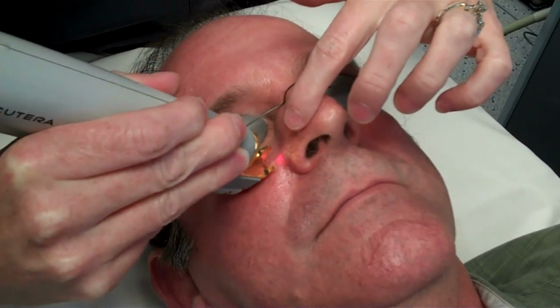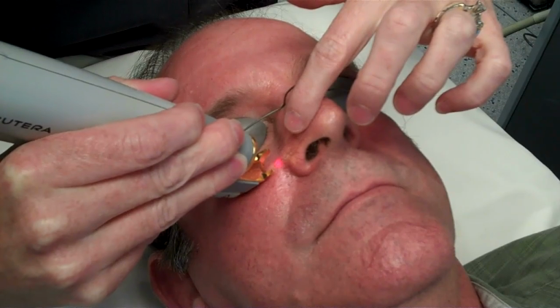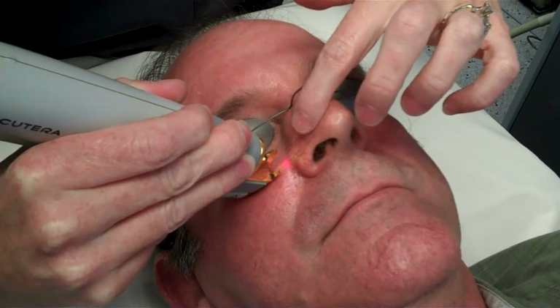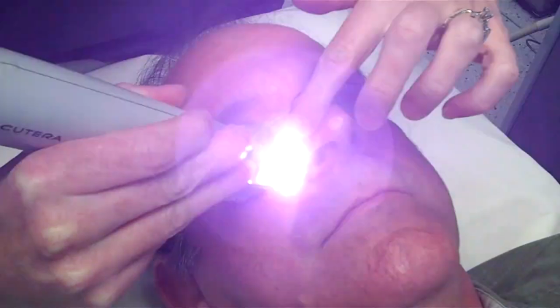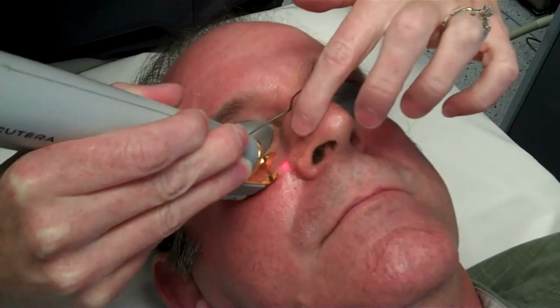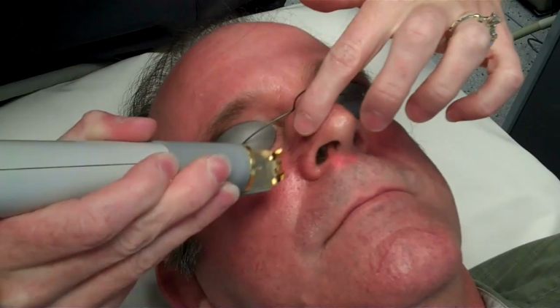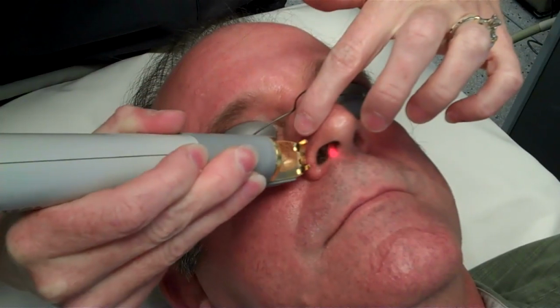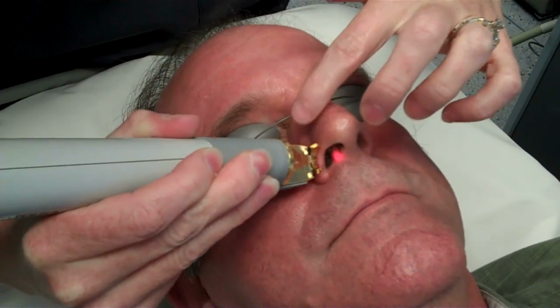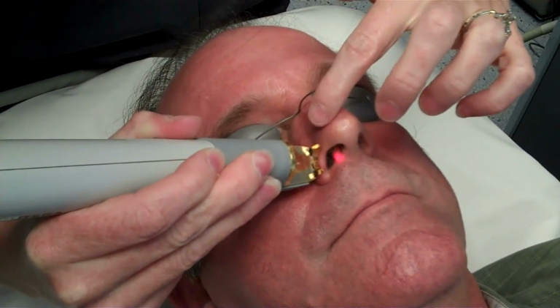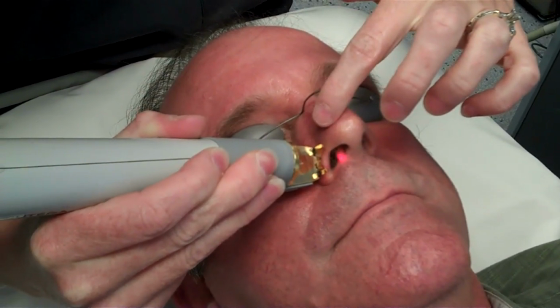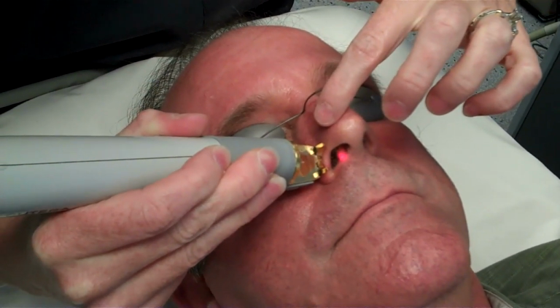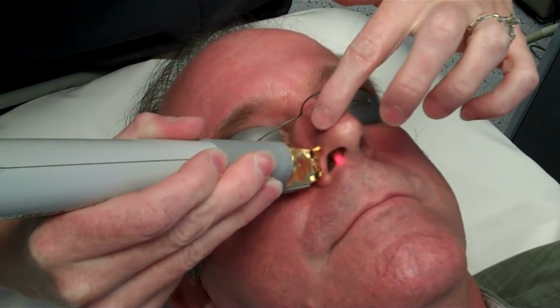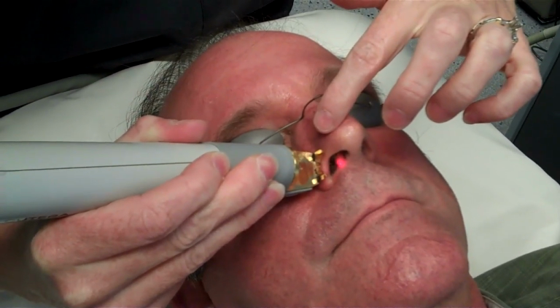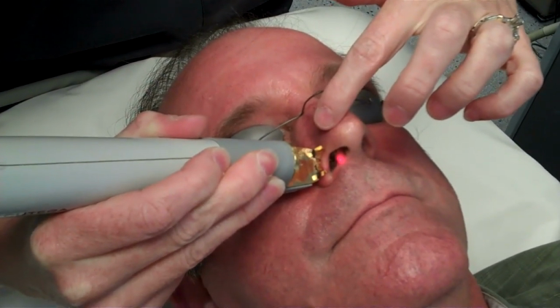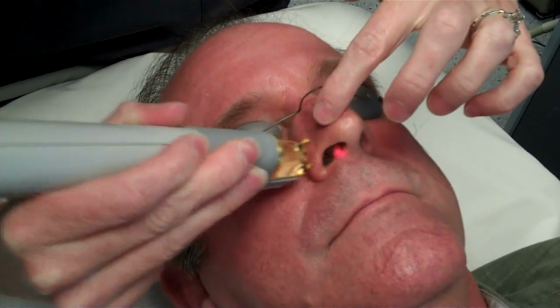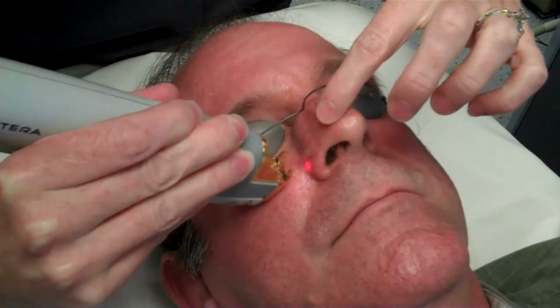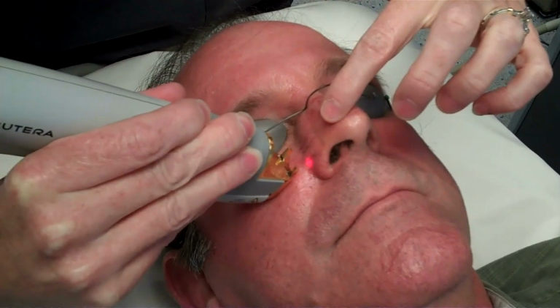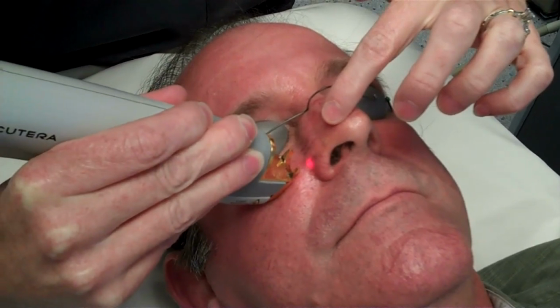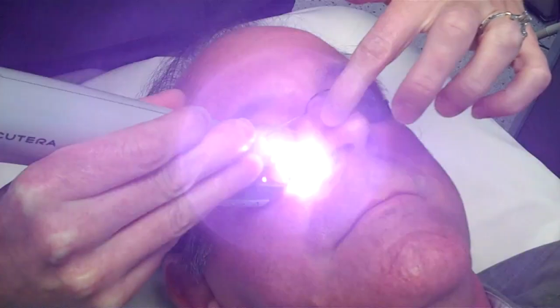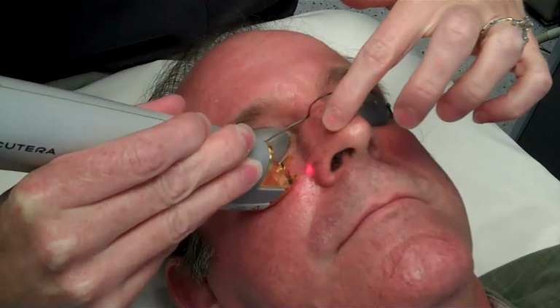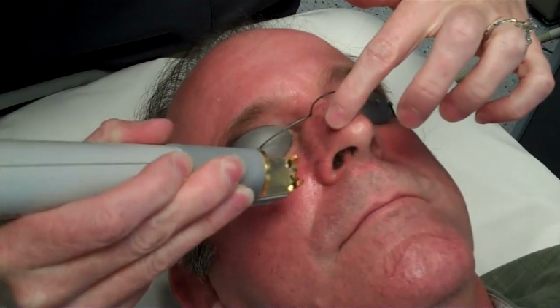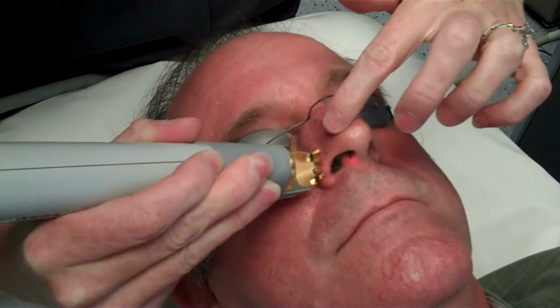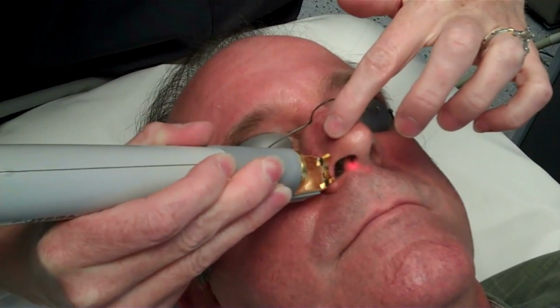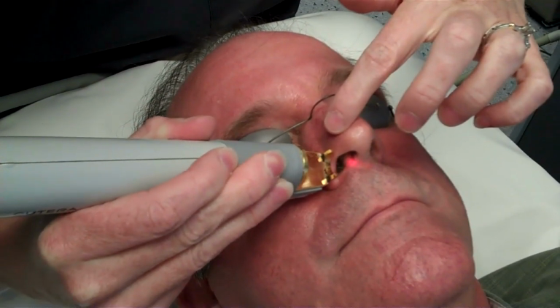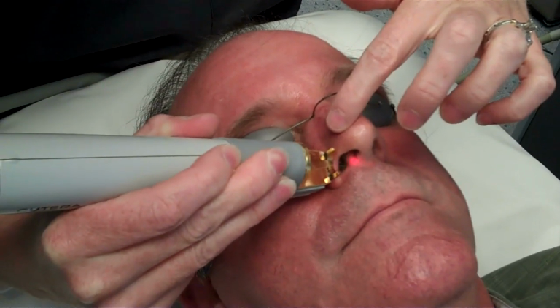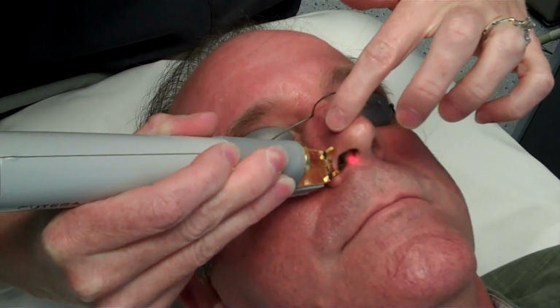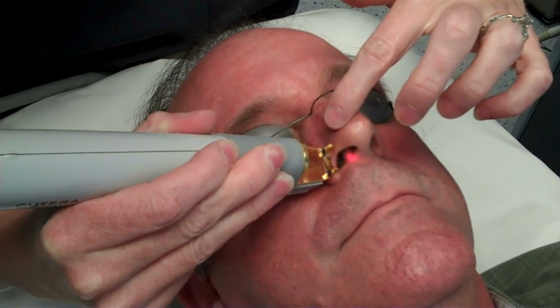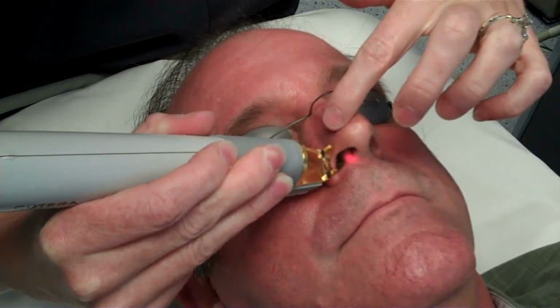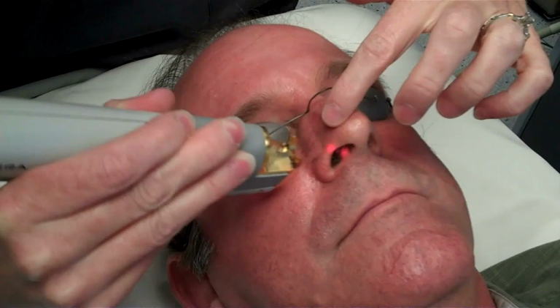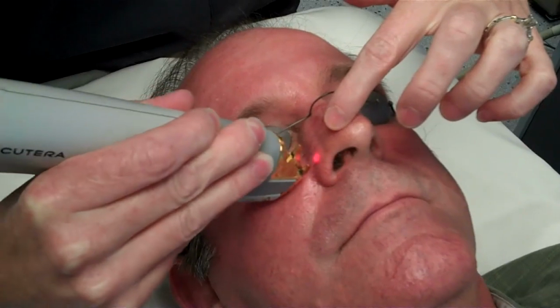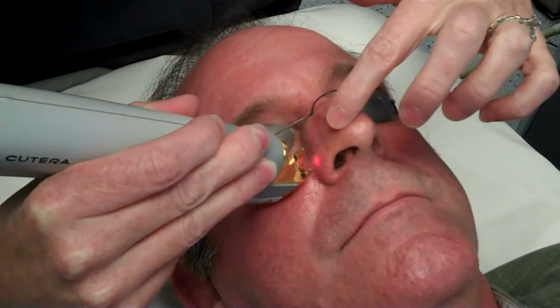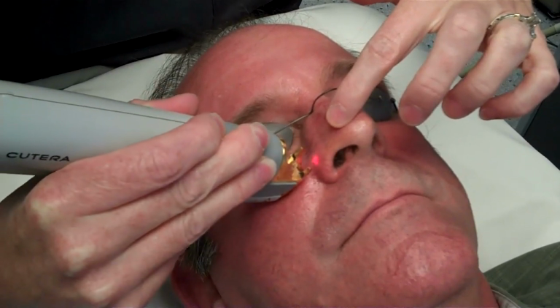One, two, three. One, two, three. One, two, three.